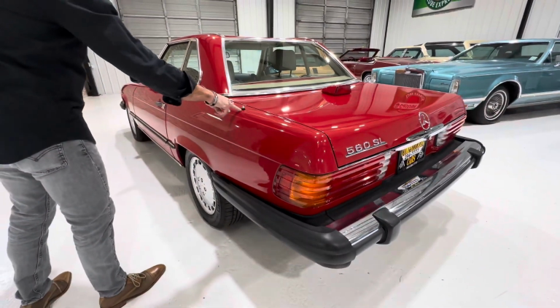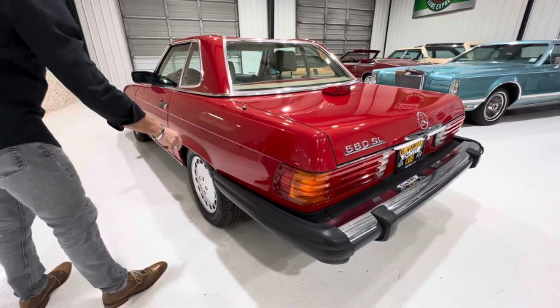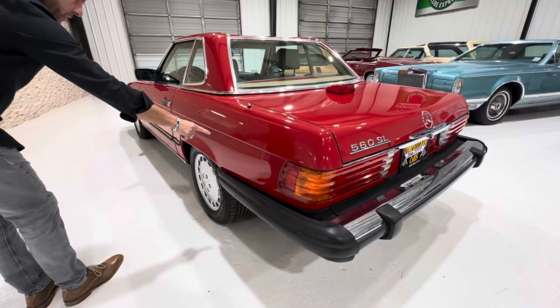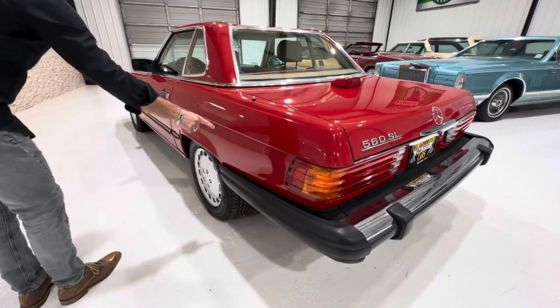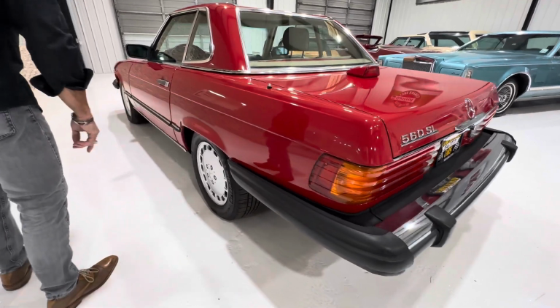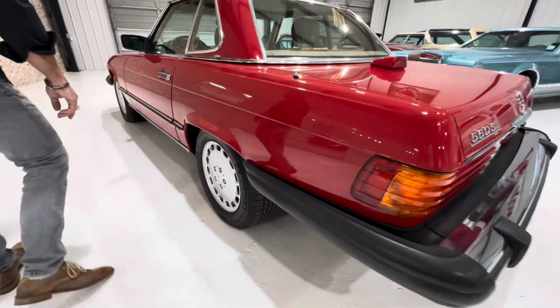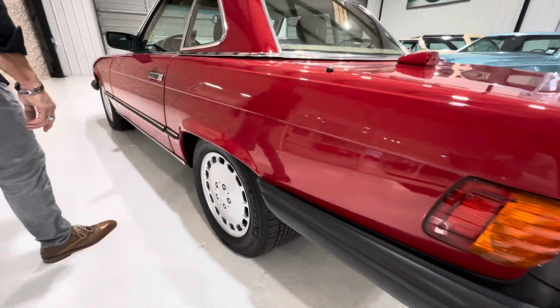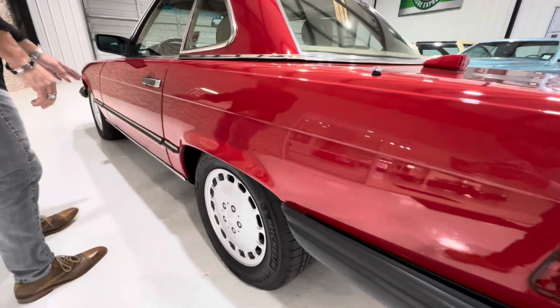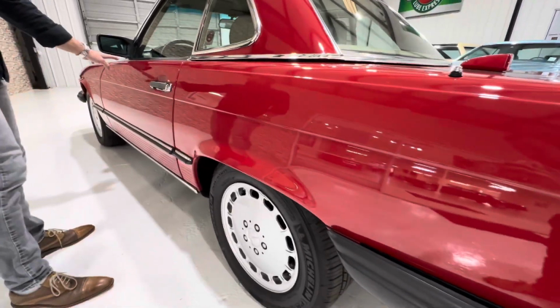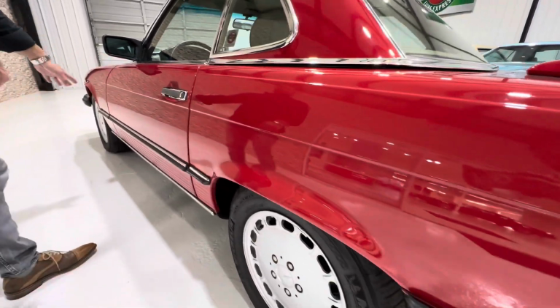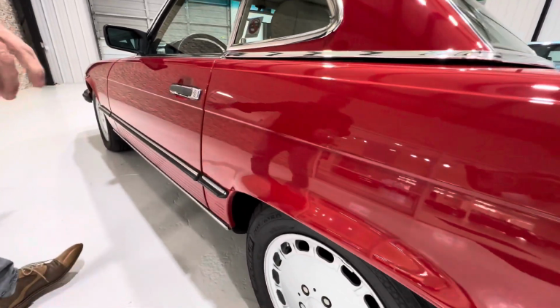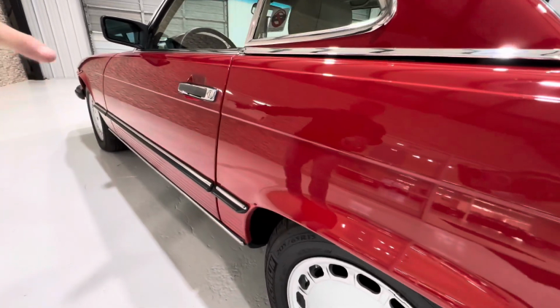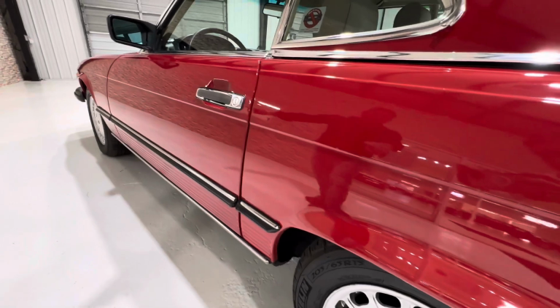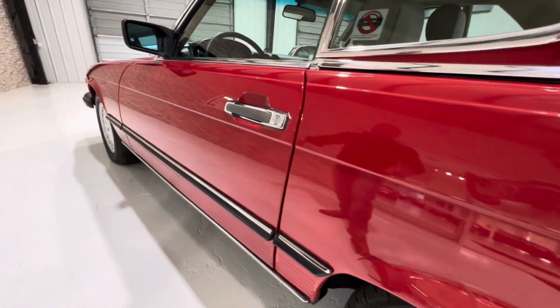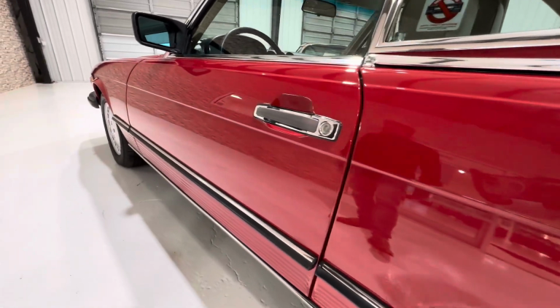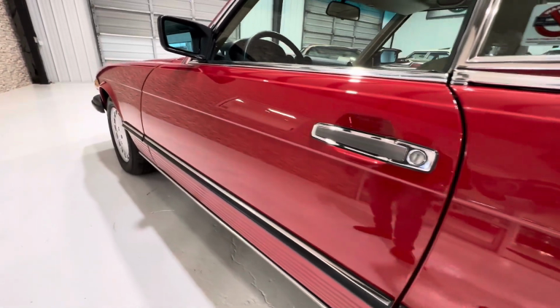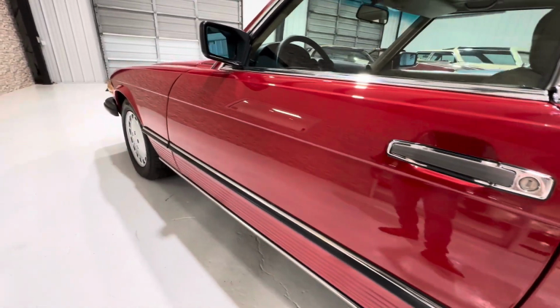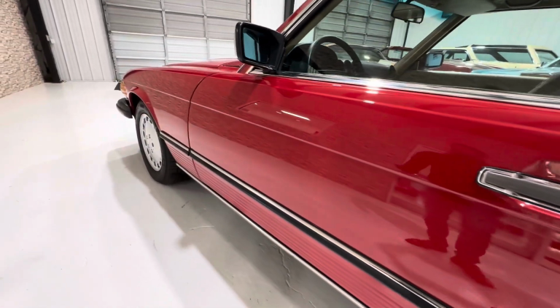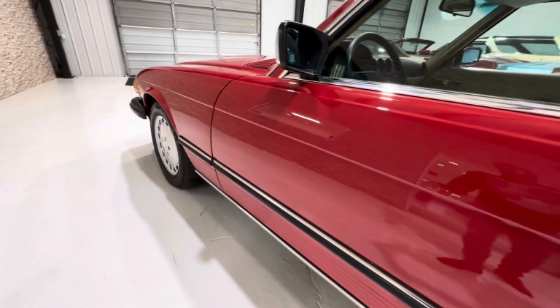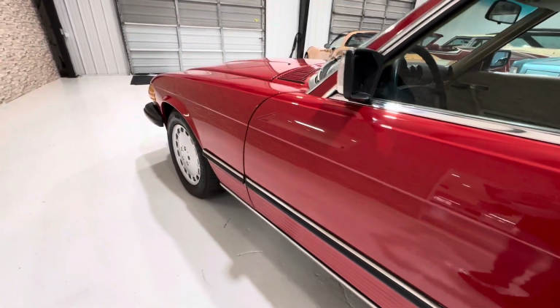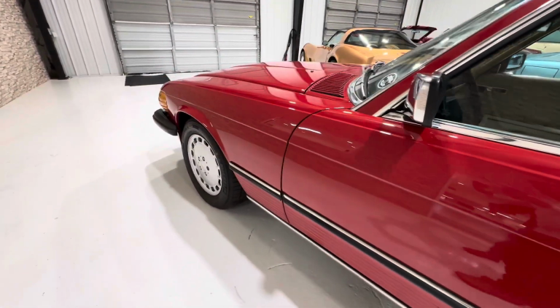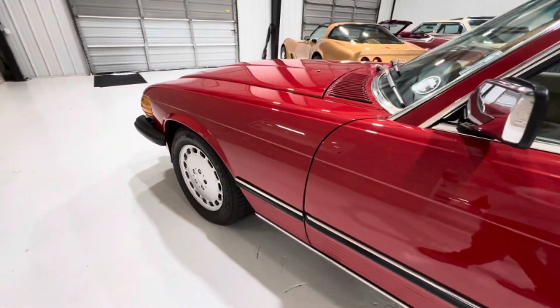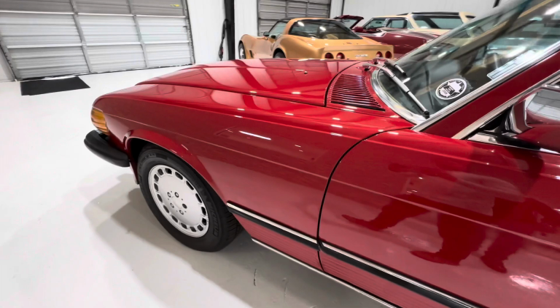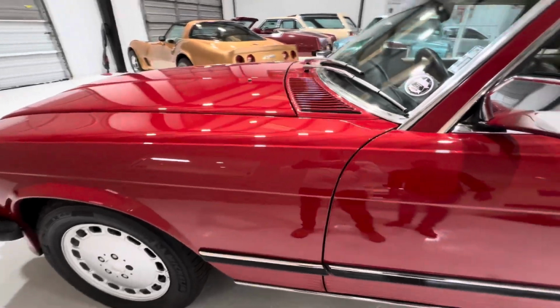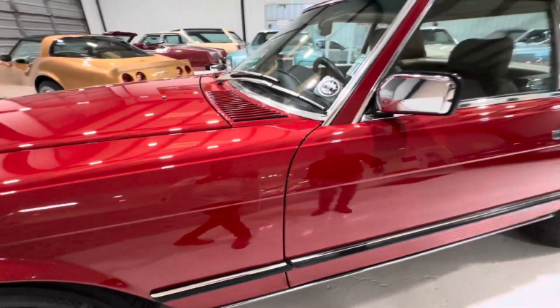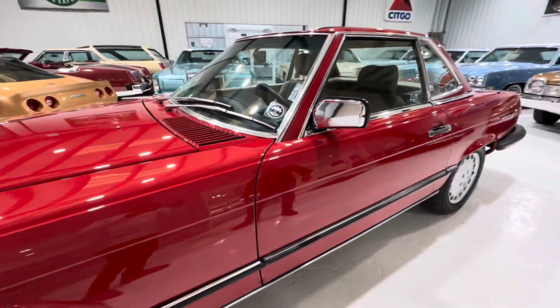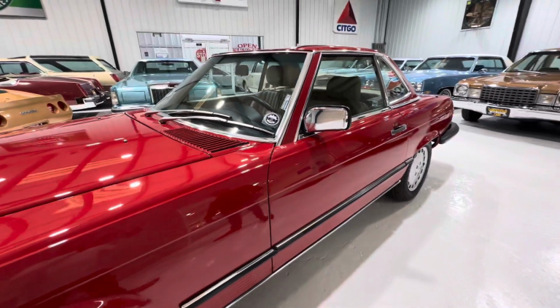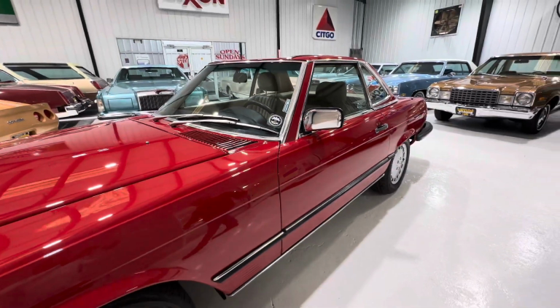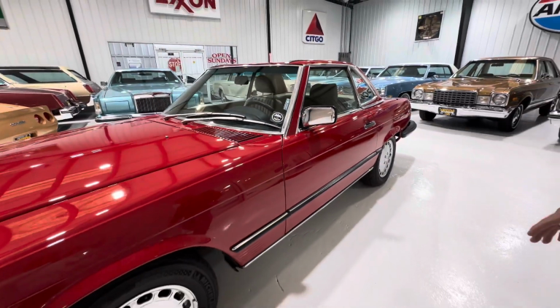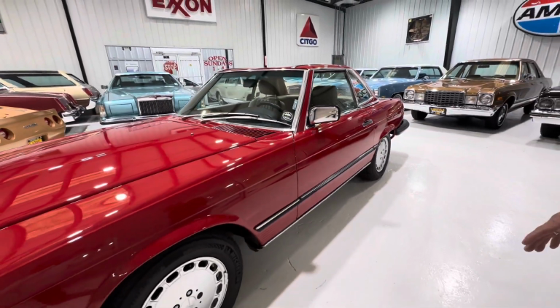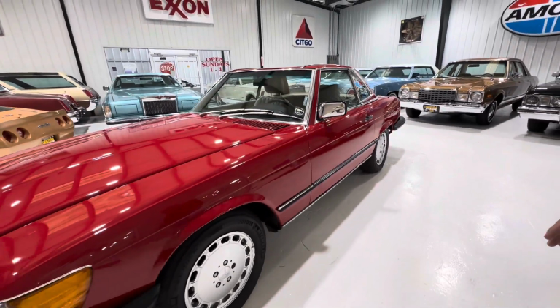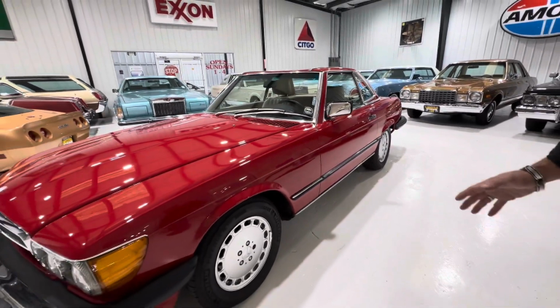There's a touch-up chip here, this door has had some paint work, and again the fender flares around those areas had some paint work from what I can tell. So it's not a total repaint, but not an all-original paint job either.